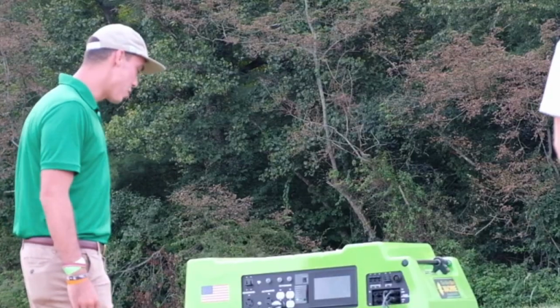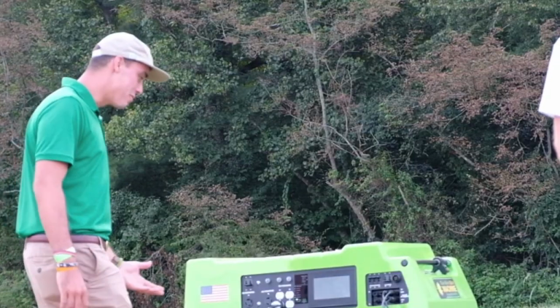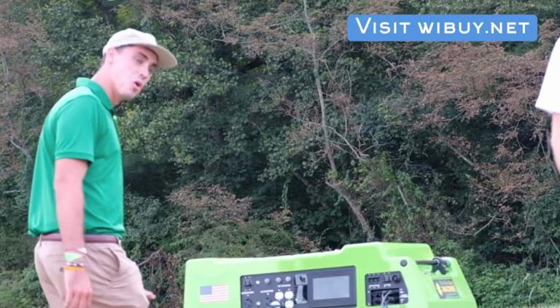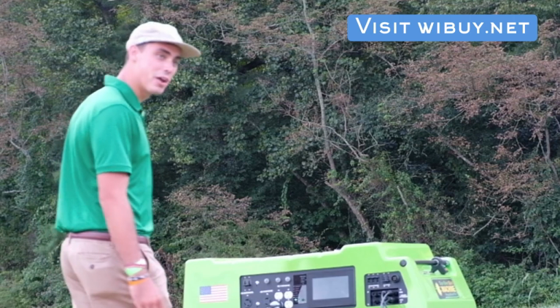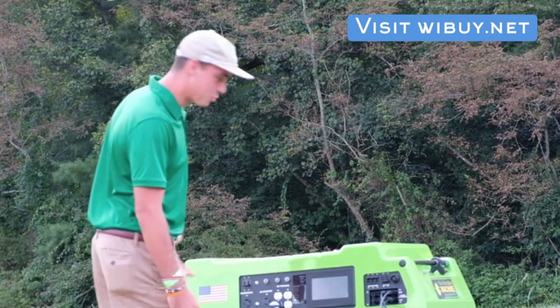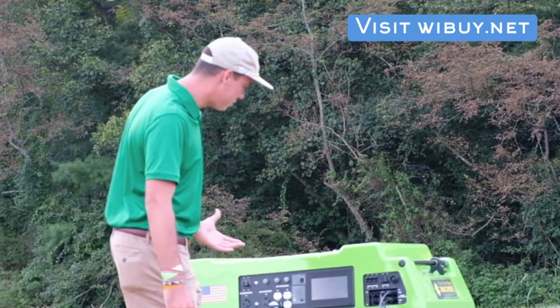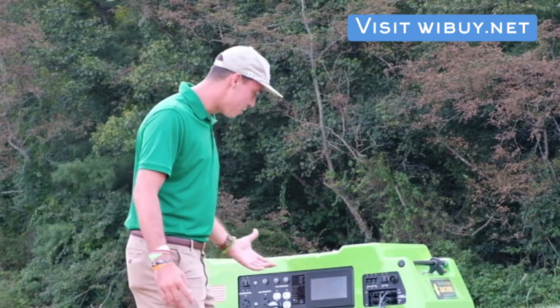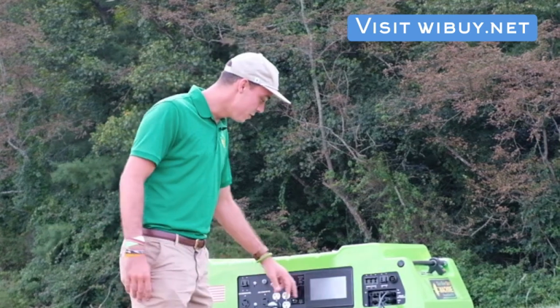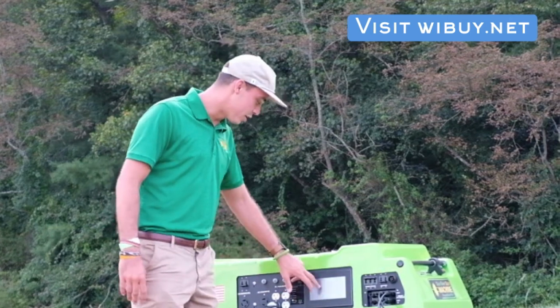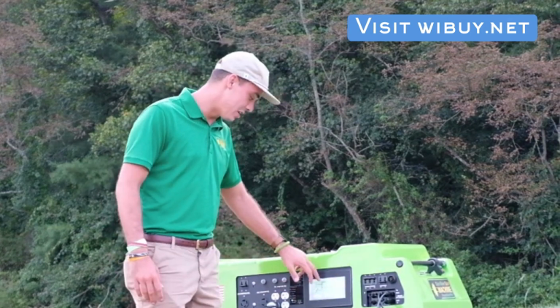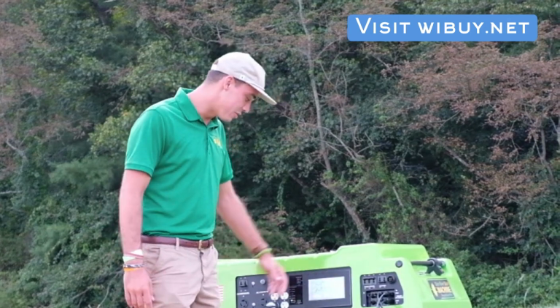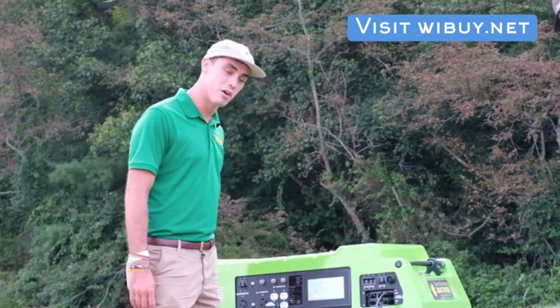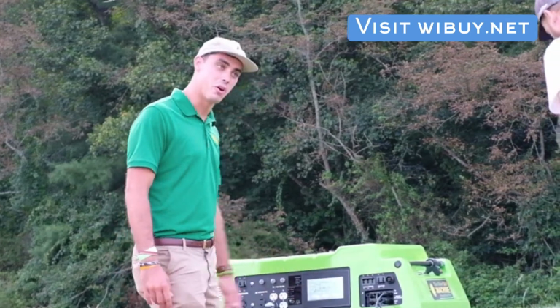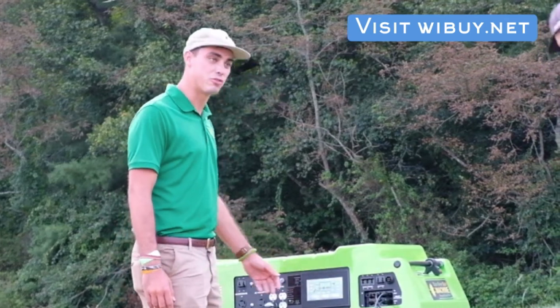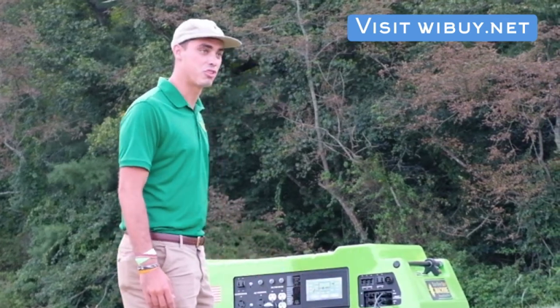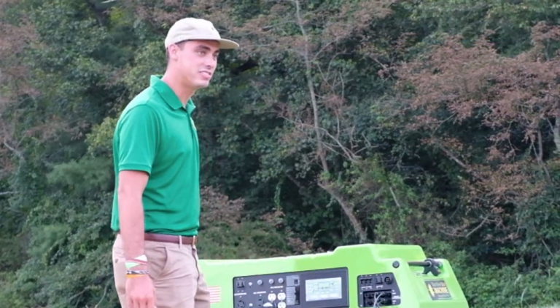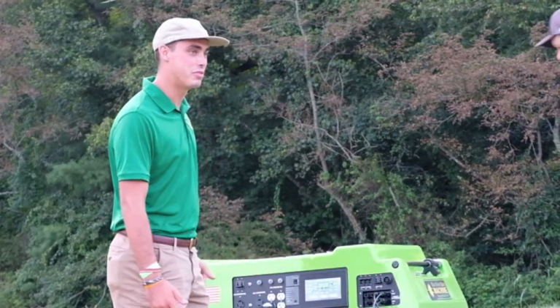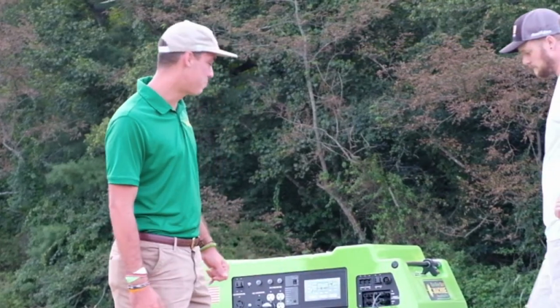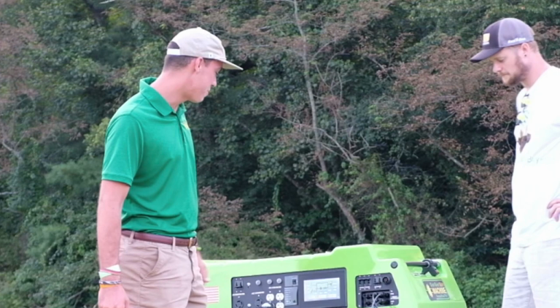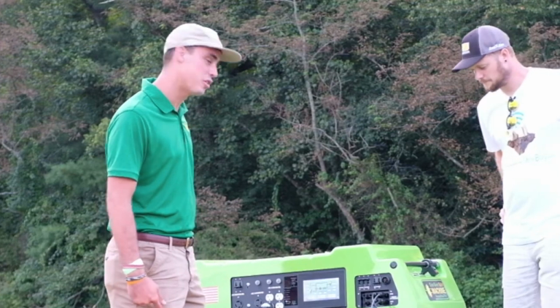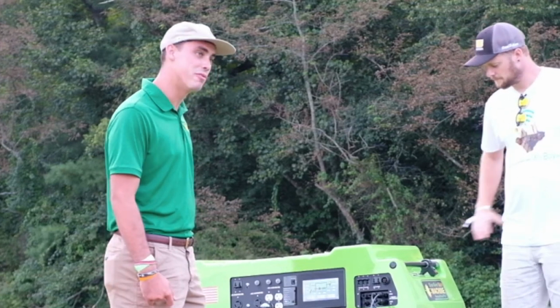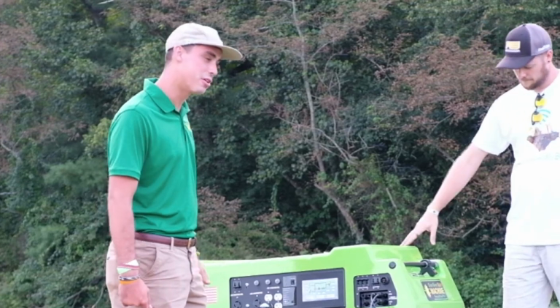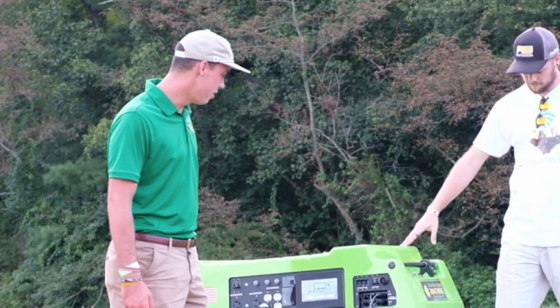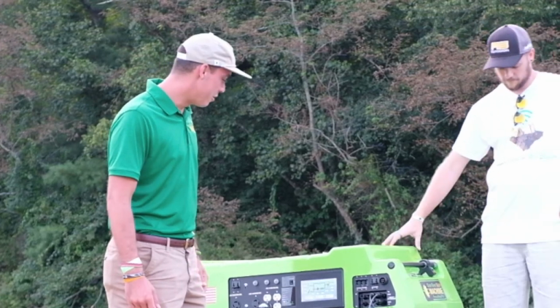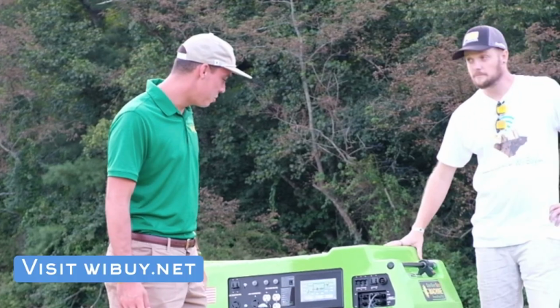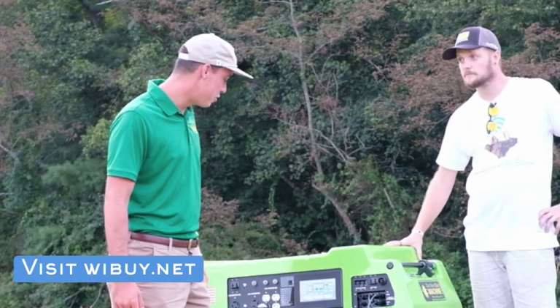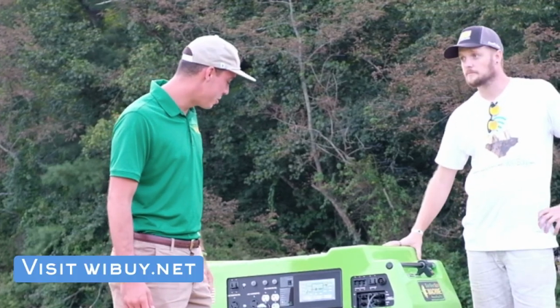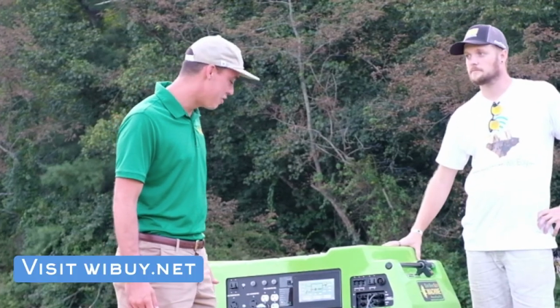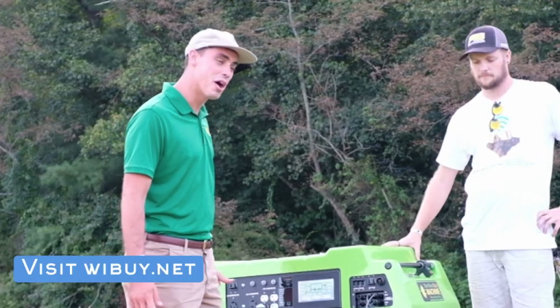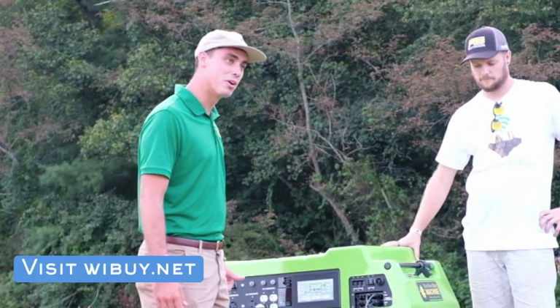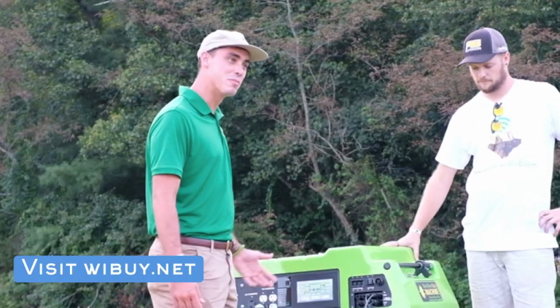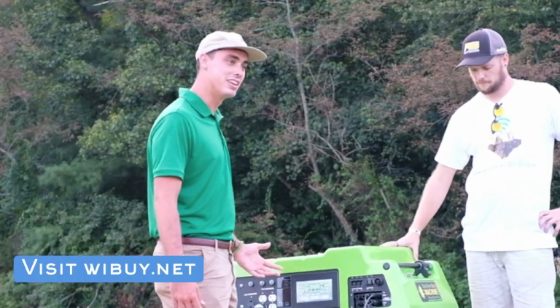What we have is a mobile battery storage system. It comes standard with a 12 kilowatt-hour storage capacity with a 6.5 kilowatt inverter, and really we give you the ability to have power wherever you might need it.